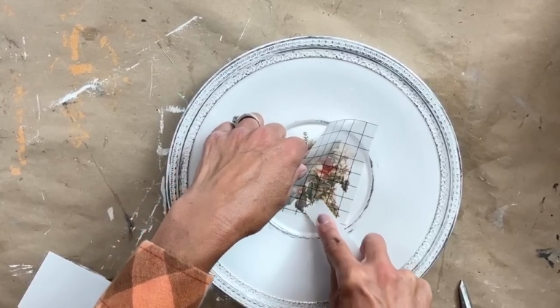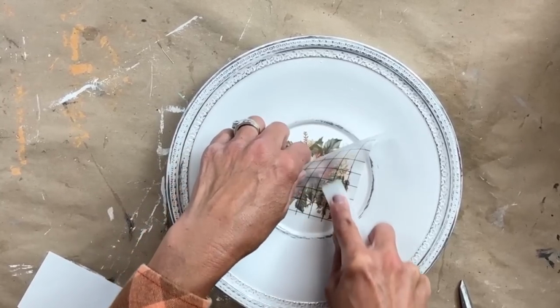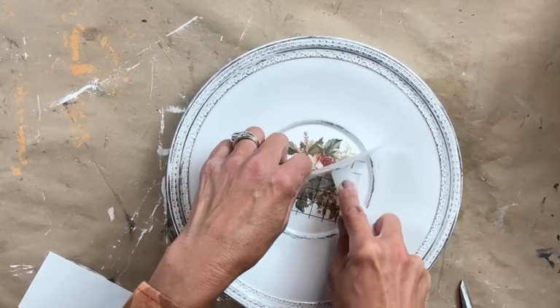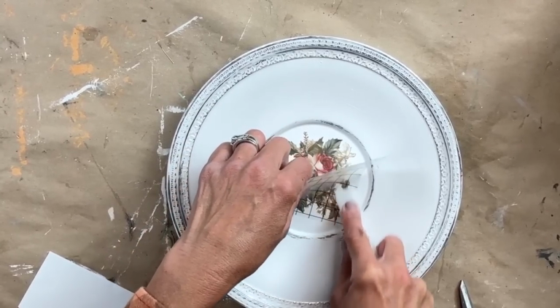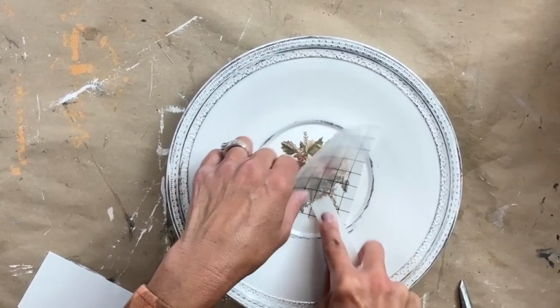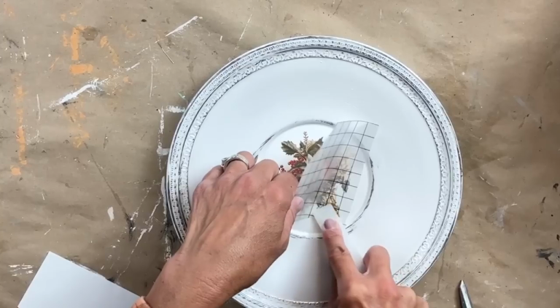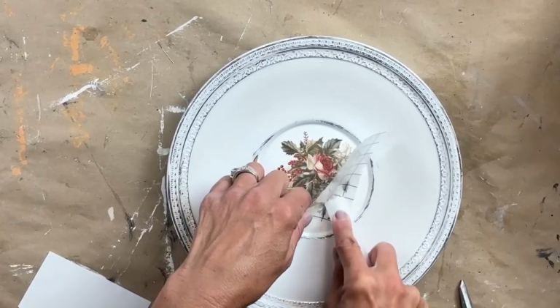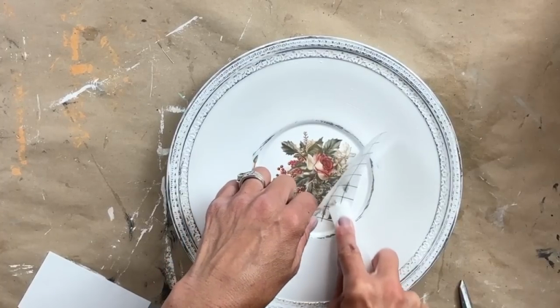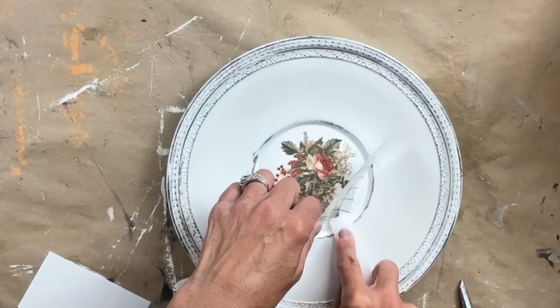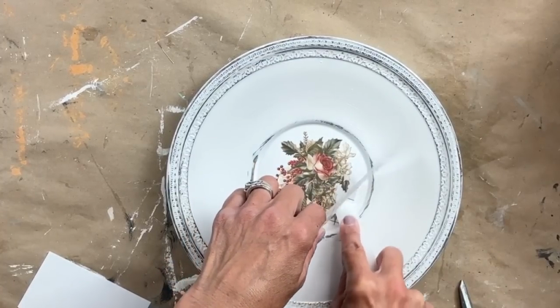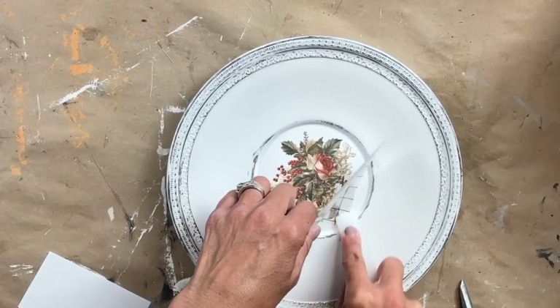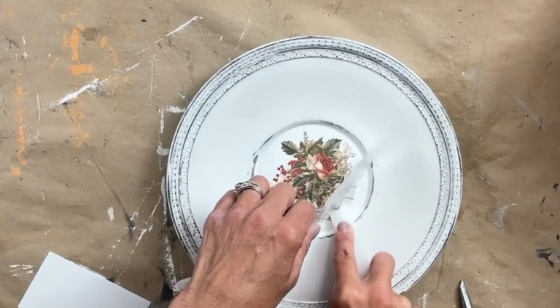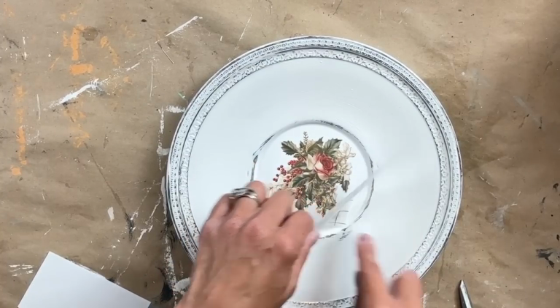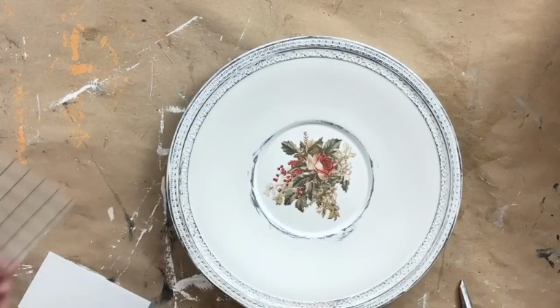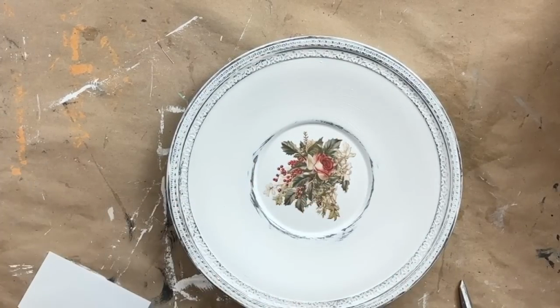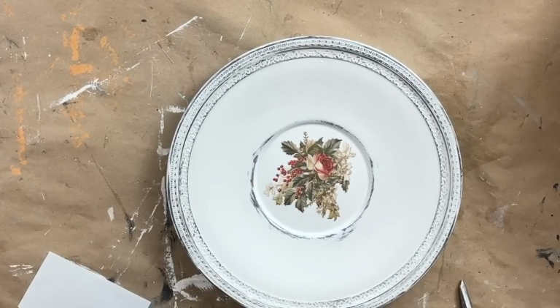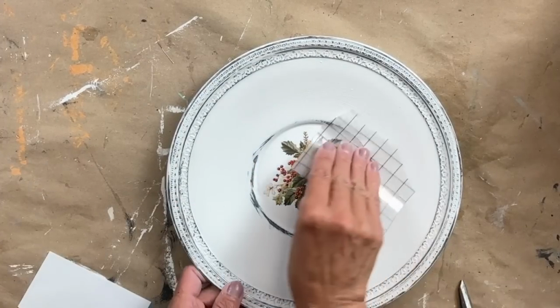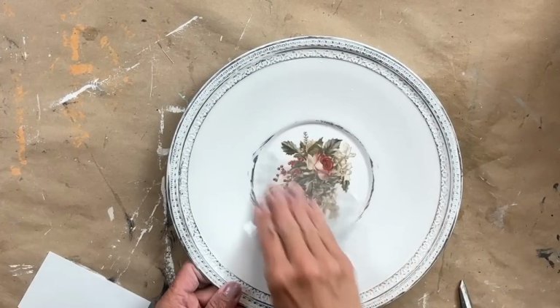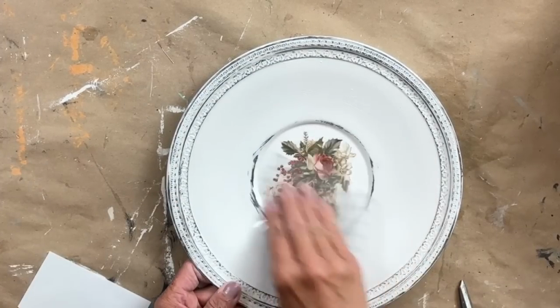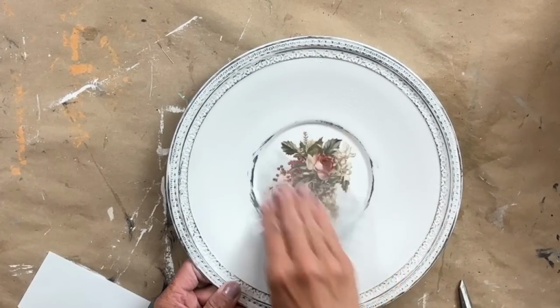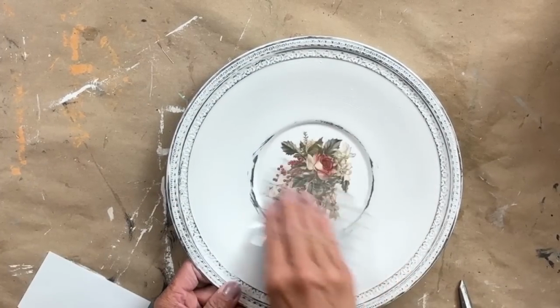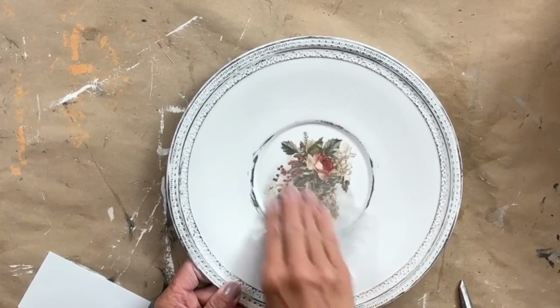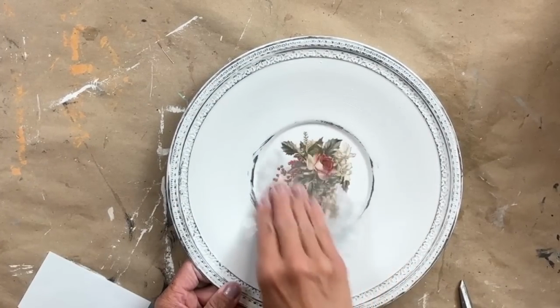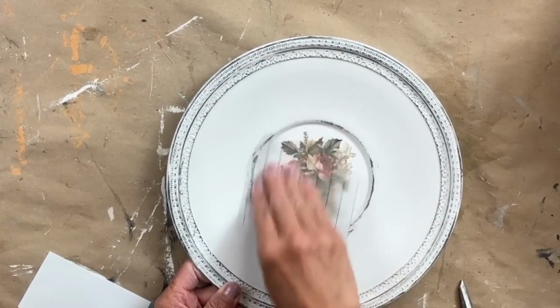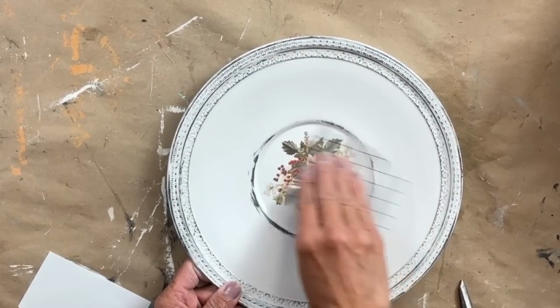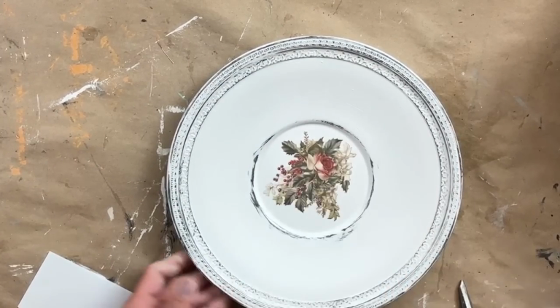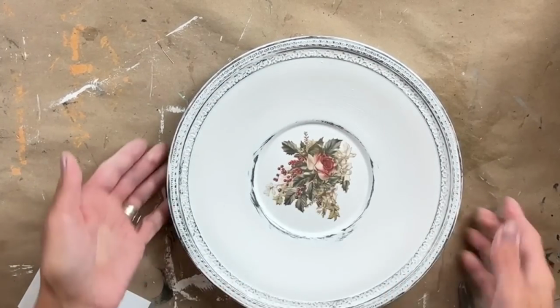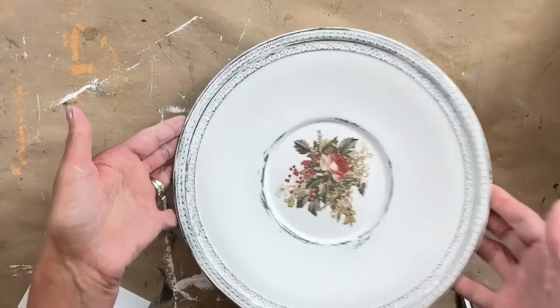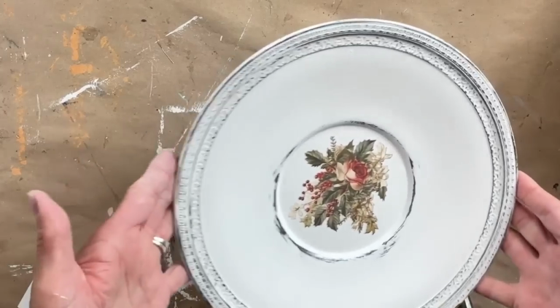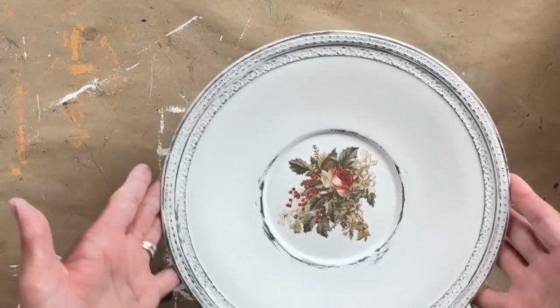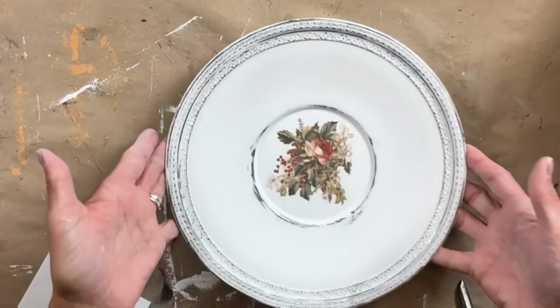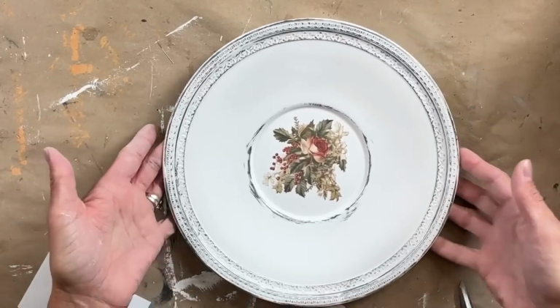Lastly, I sealed the whole piece with Big Top. It is completely done and I love it.